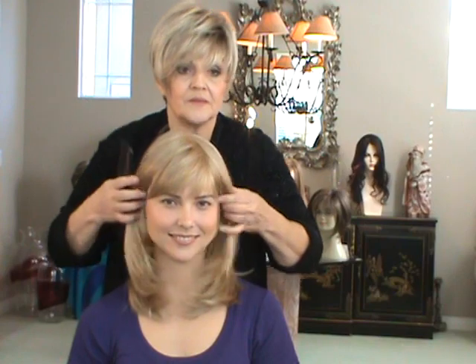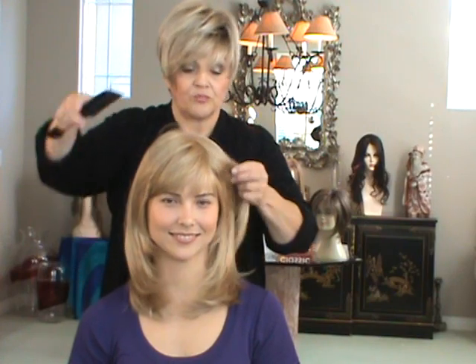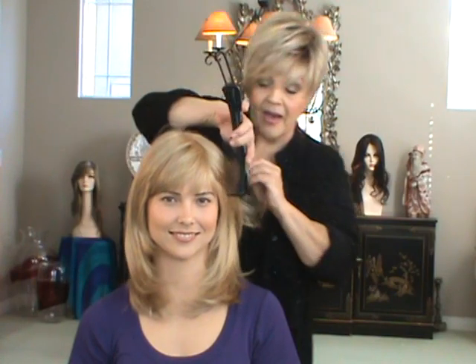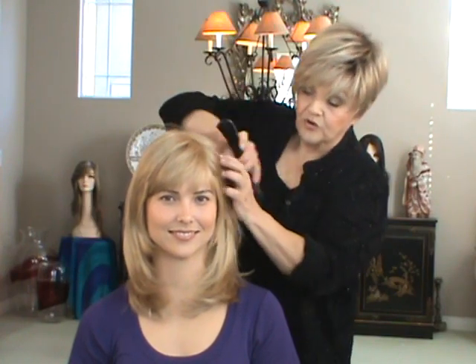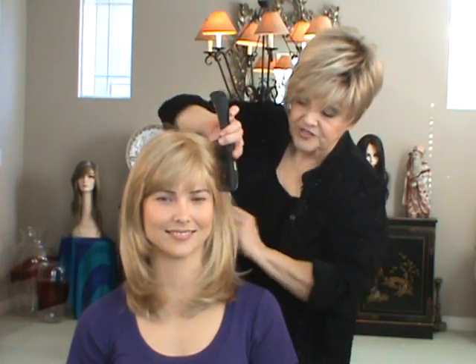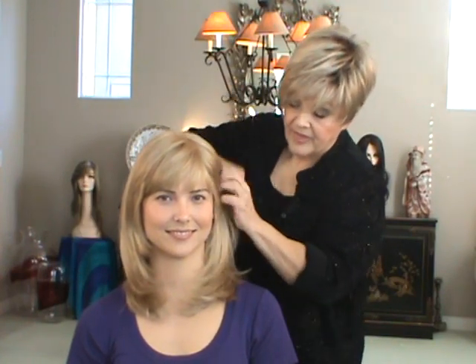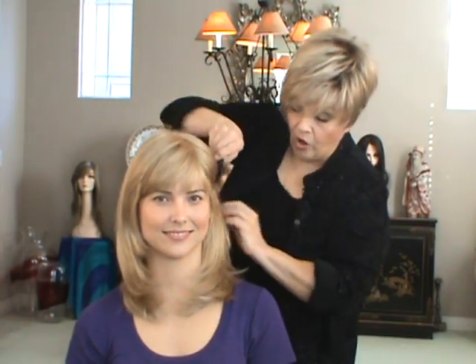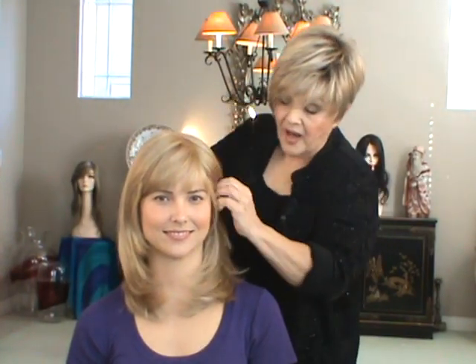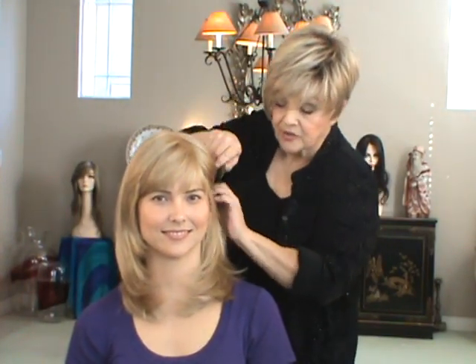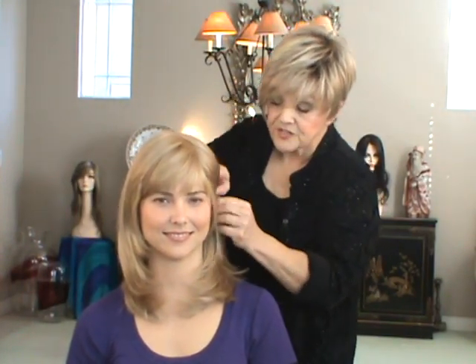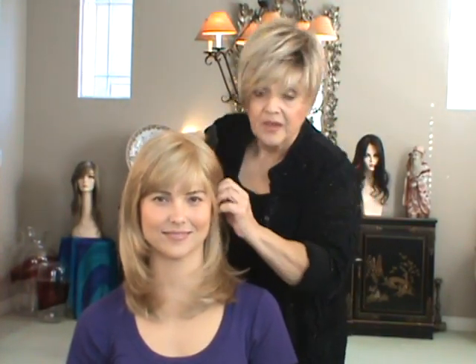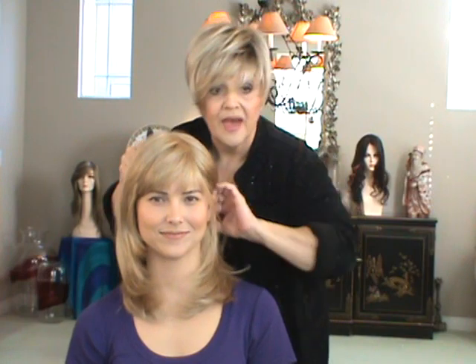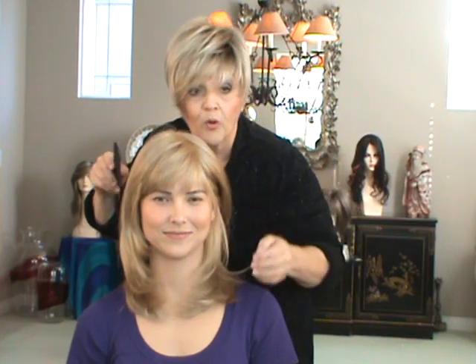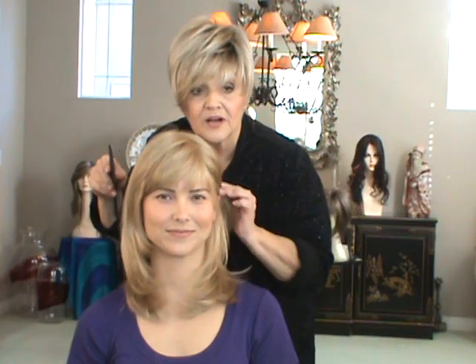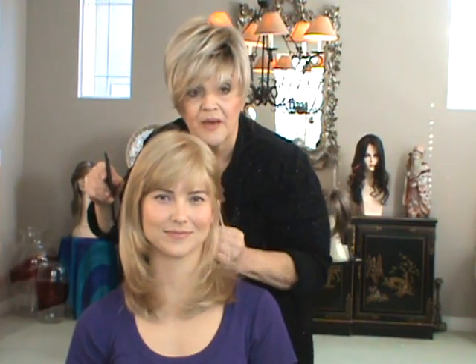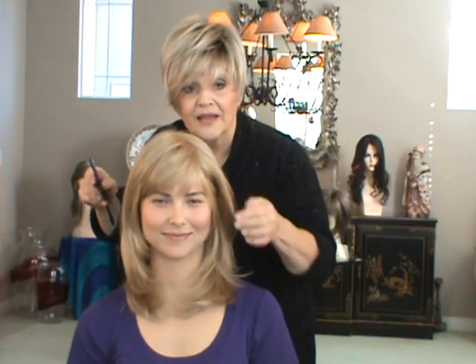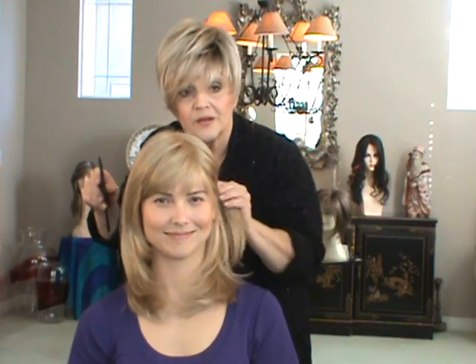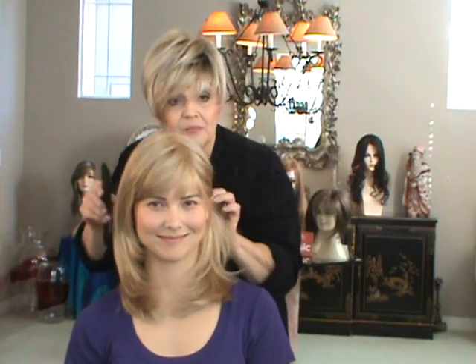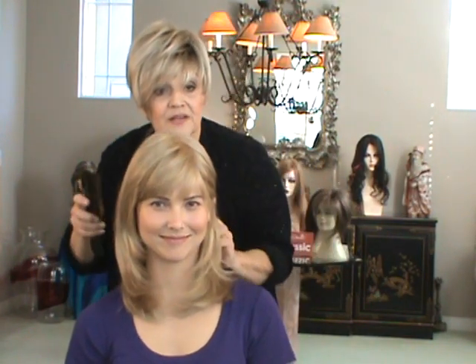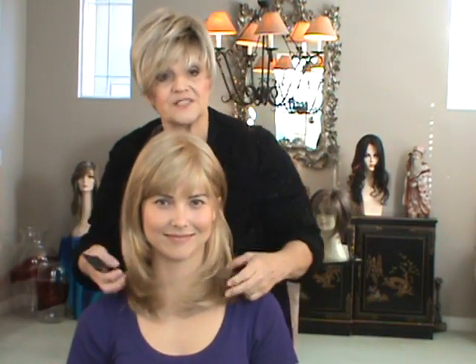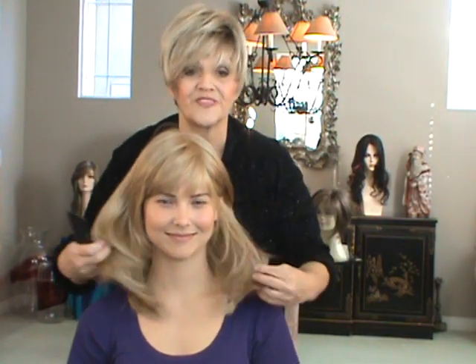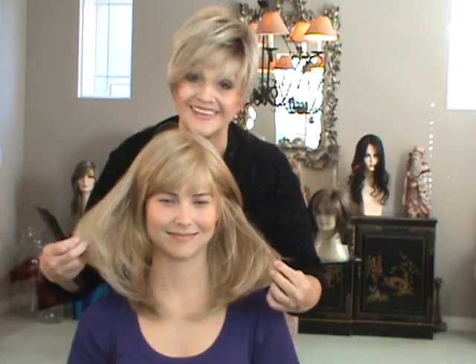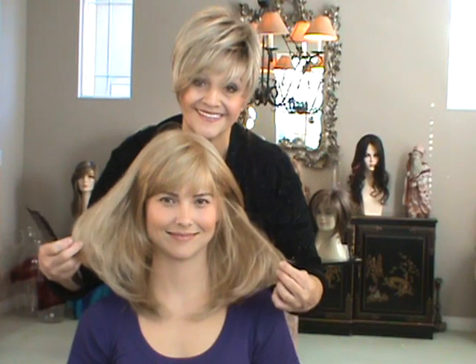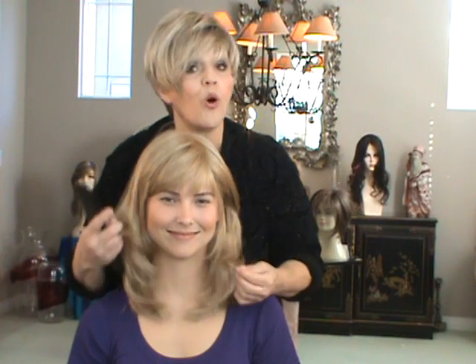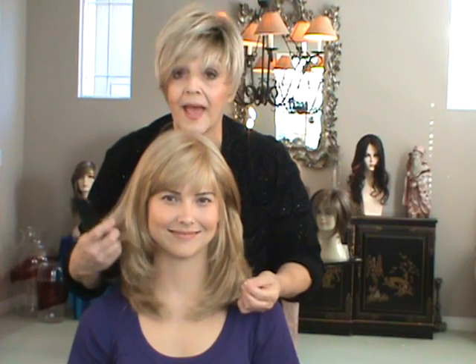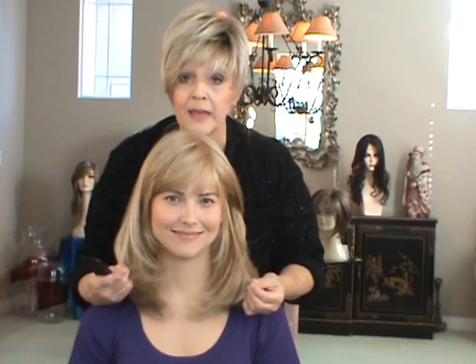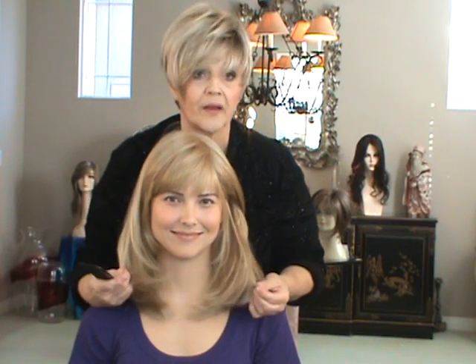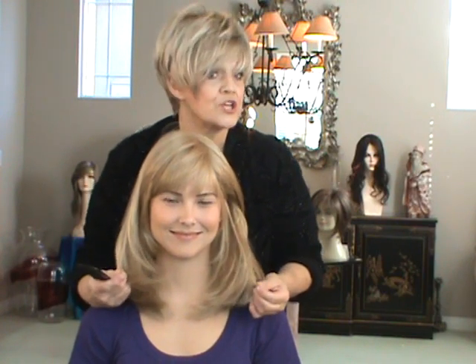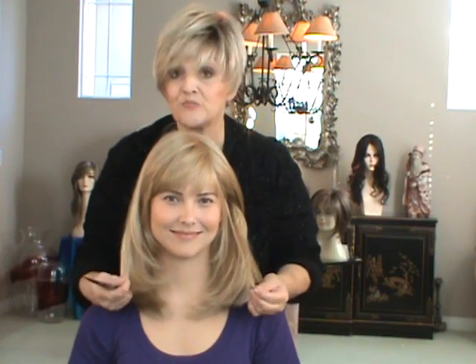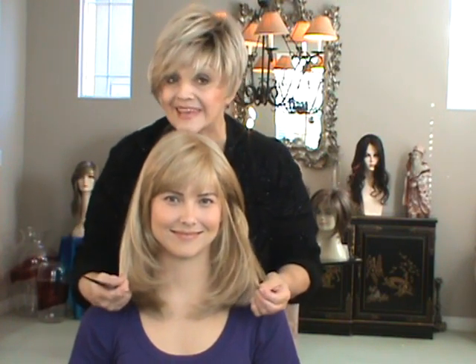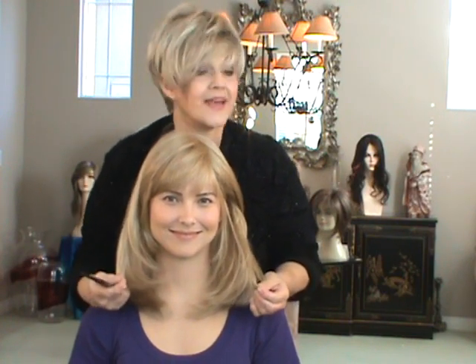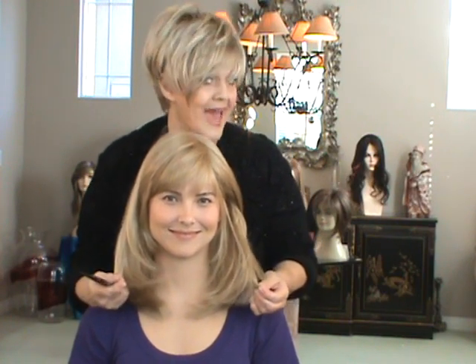You can pull it back, of course, always behind your ears because we have that wonderful custom hairline. Put it back with a clip and so forth — Zeta. And I'm wearing Shaded Praline, Natalie.